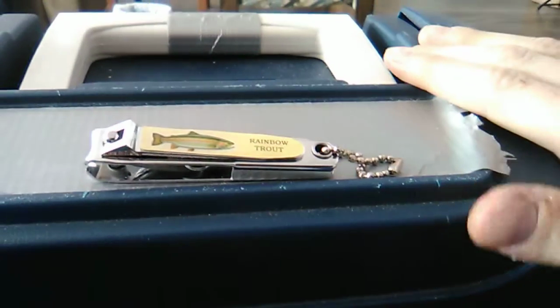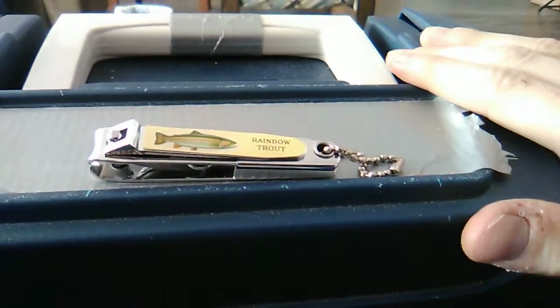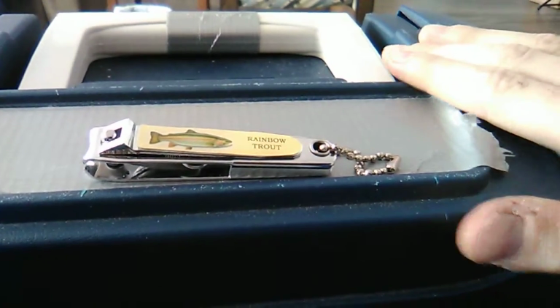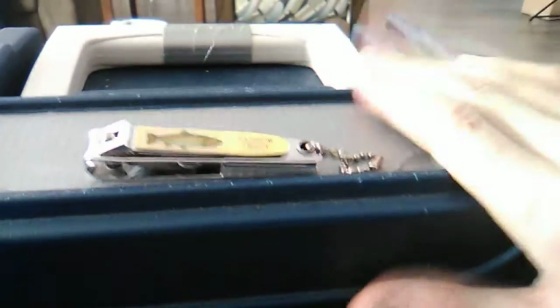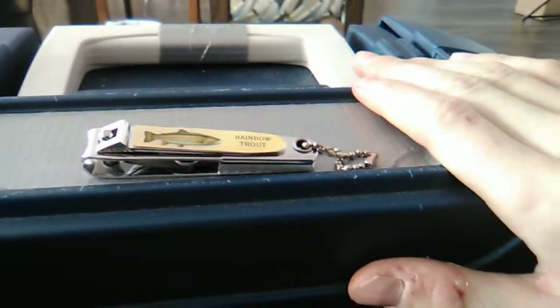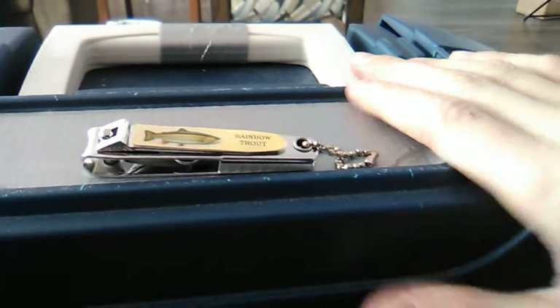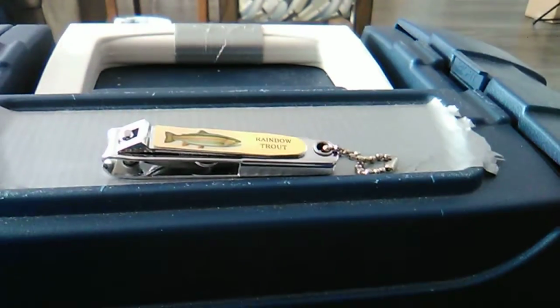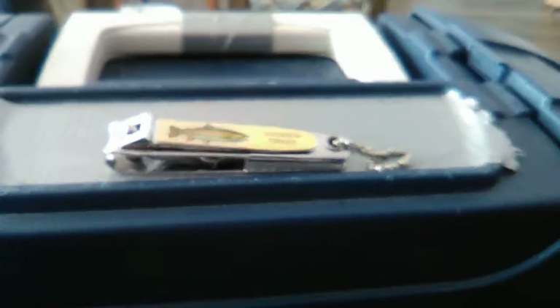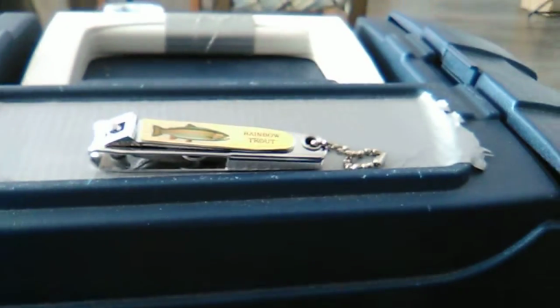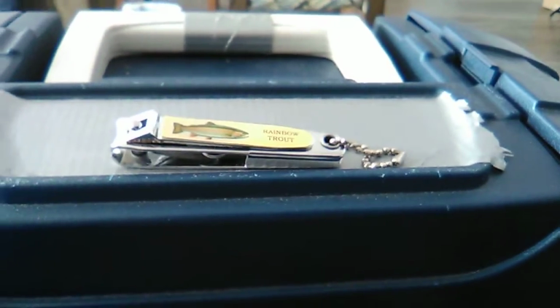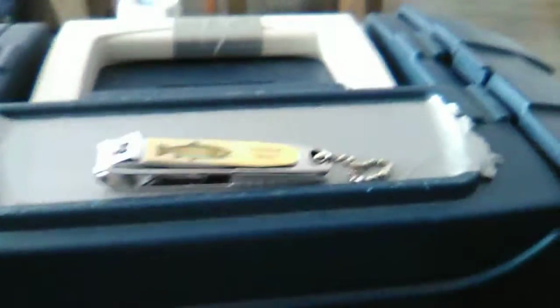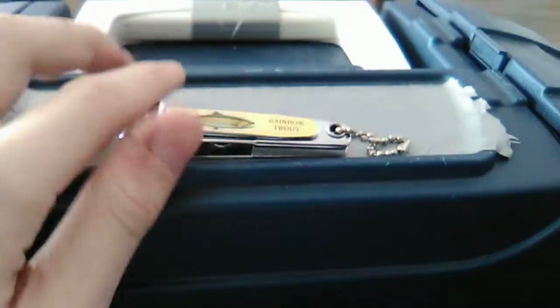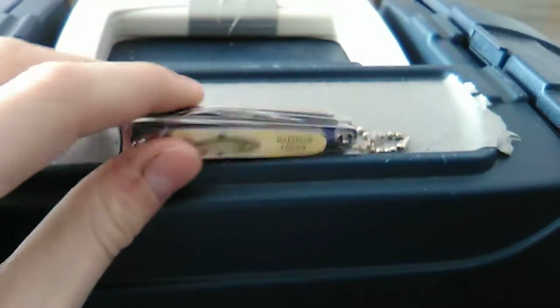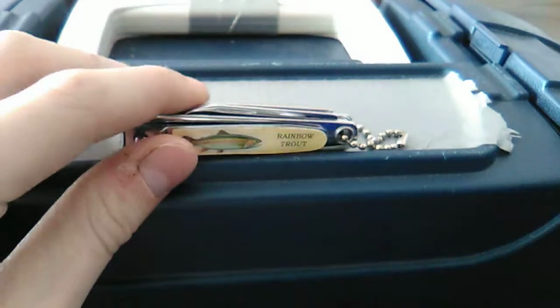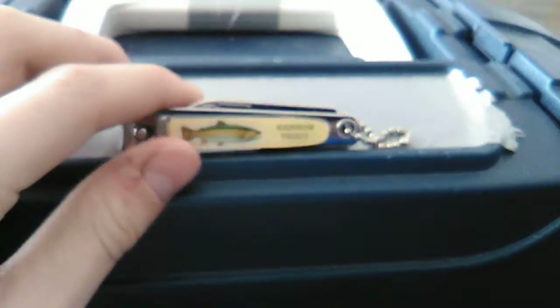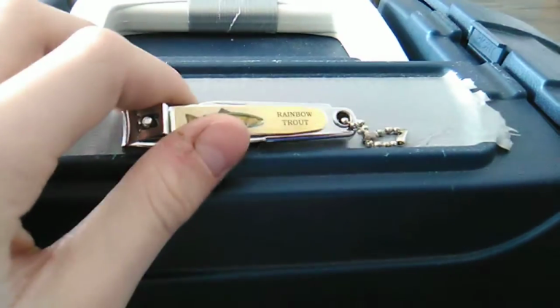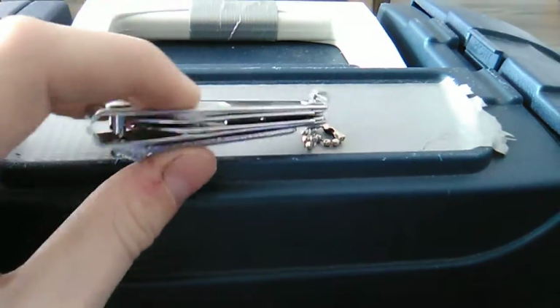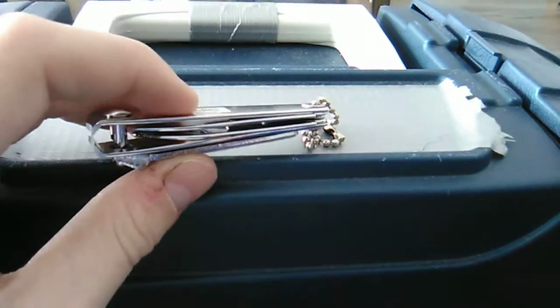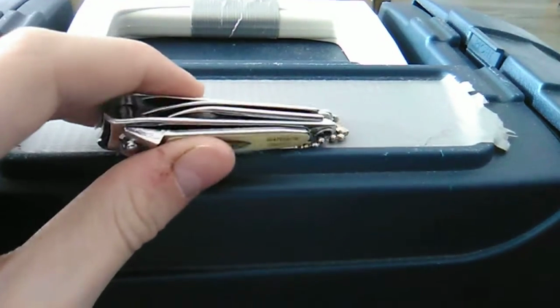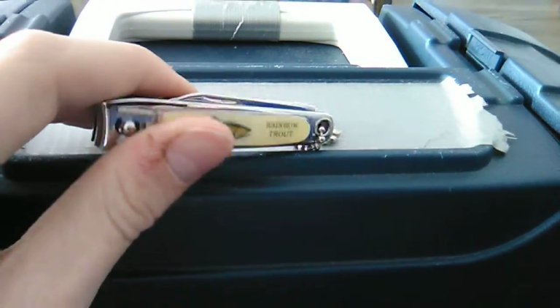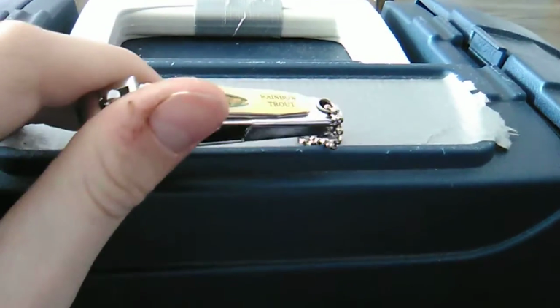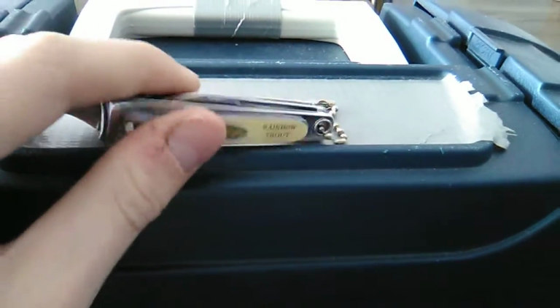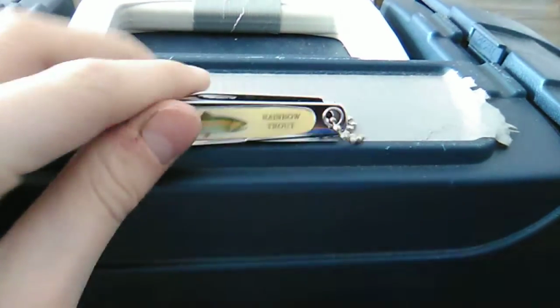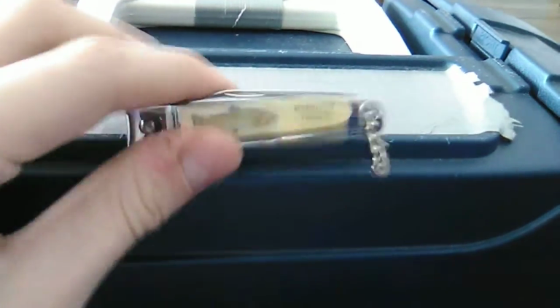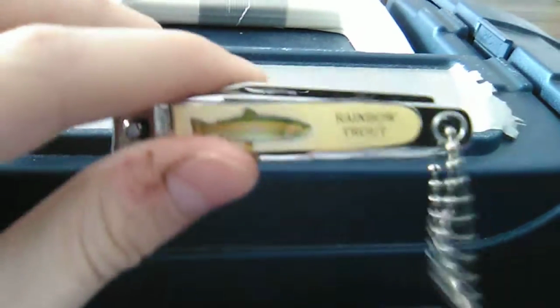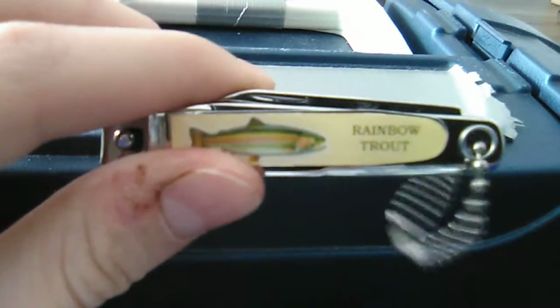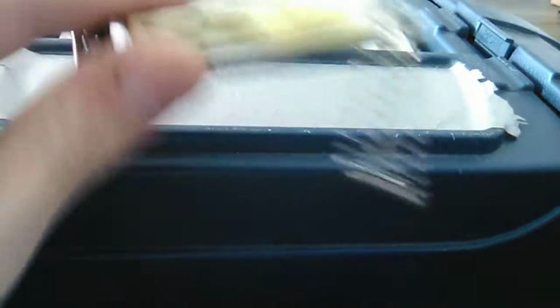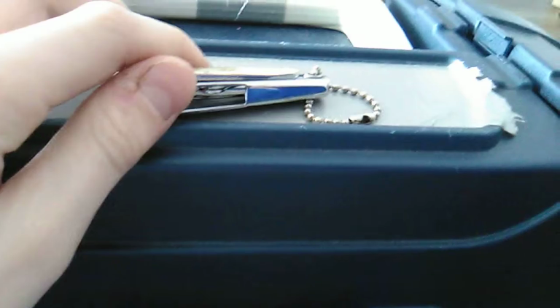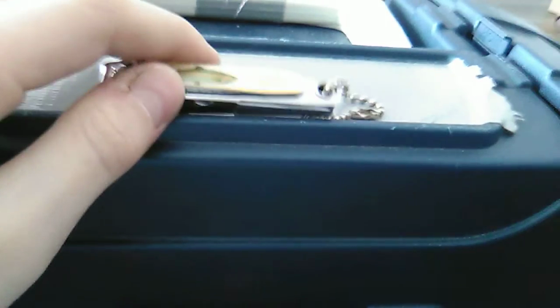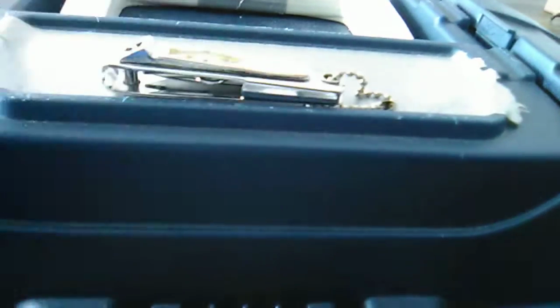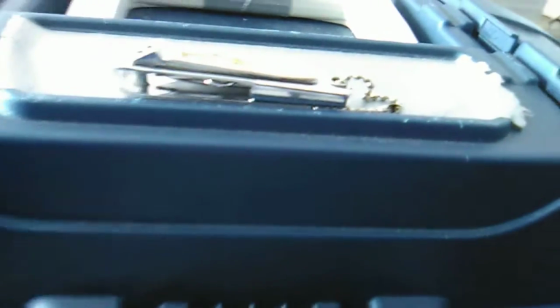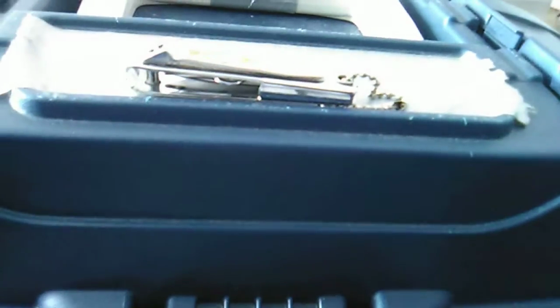What's up guys, RRF here. We're doing a review today on these clippers that I got from Sportswits Warehouse, like Swiss Army things. I got the Rainbow Trout theme. We're just going to see how good they are.